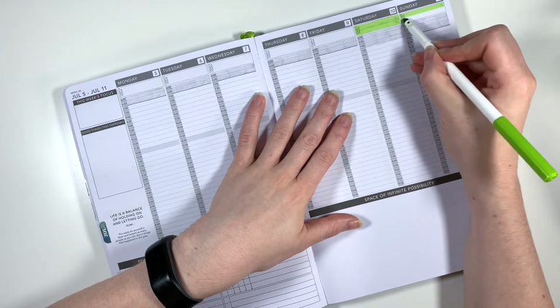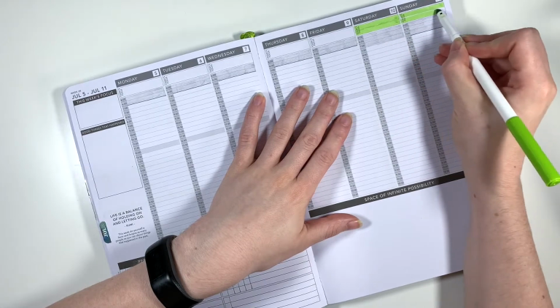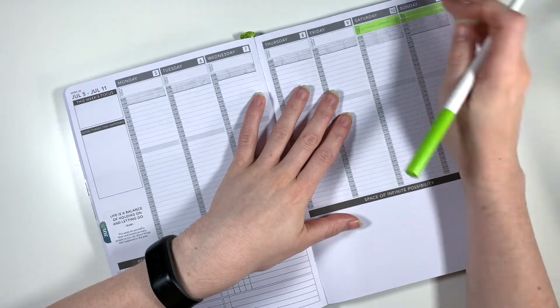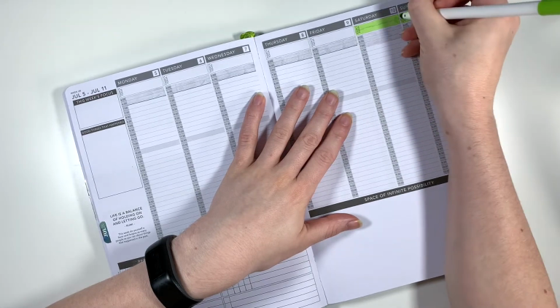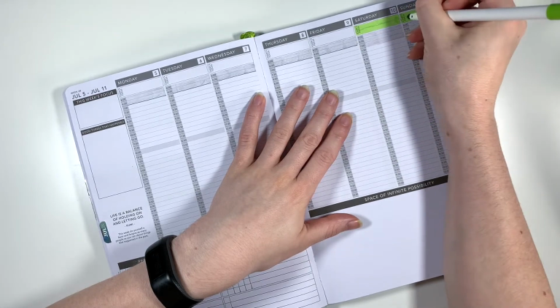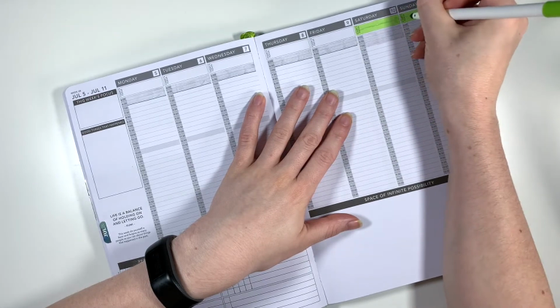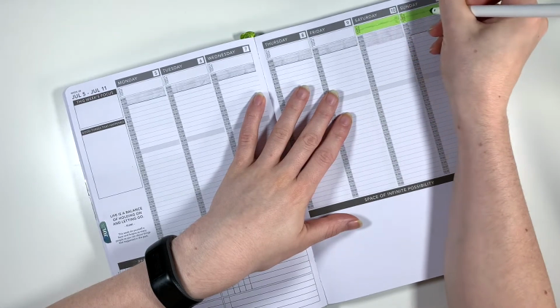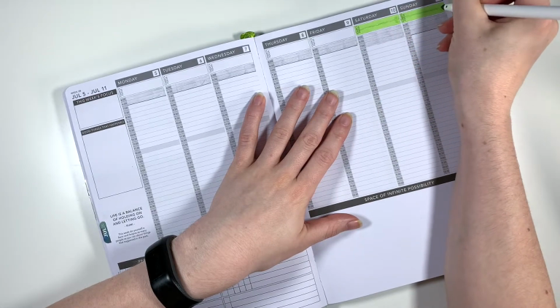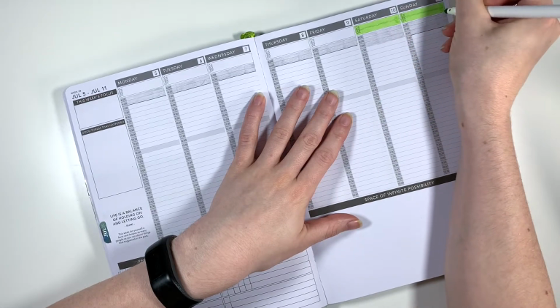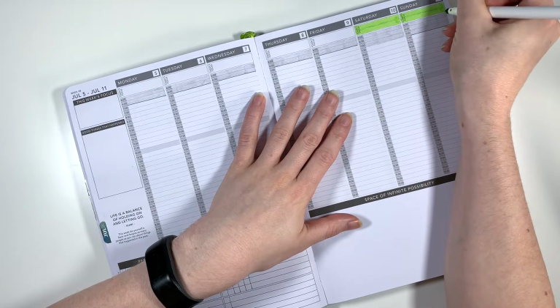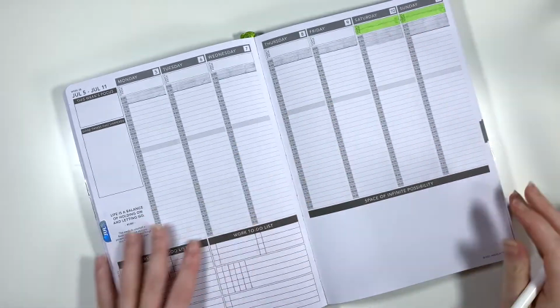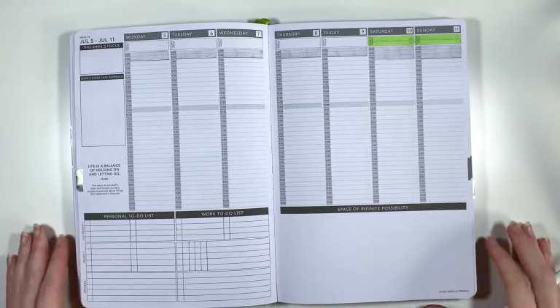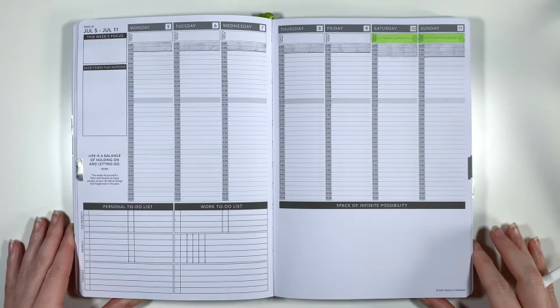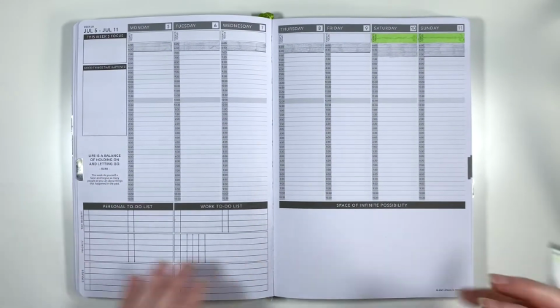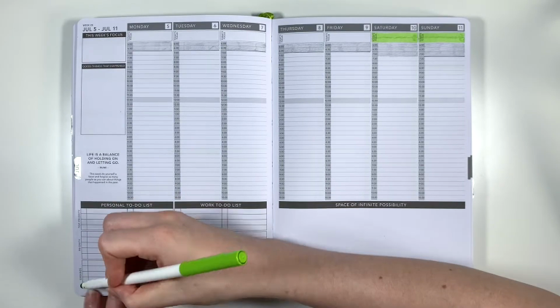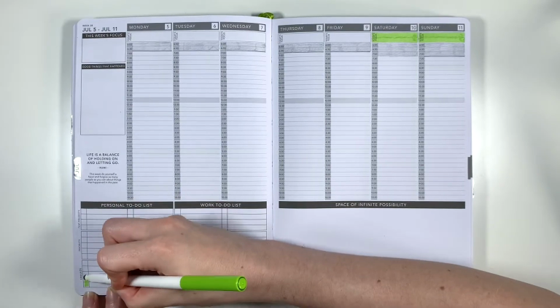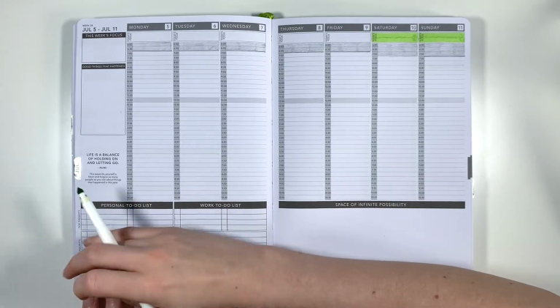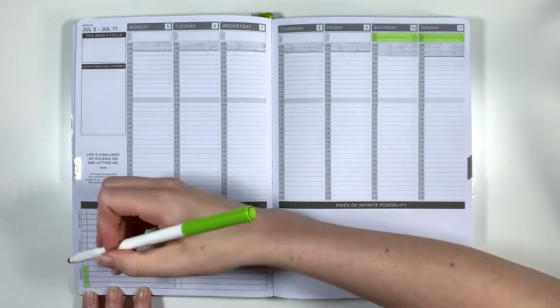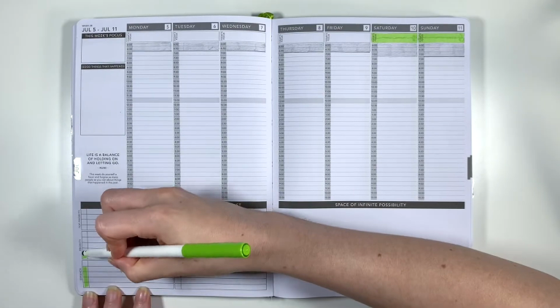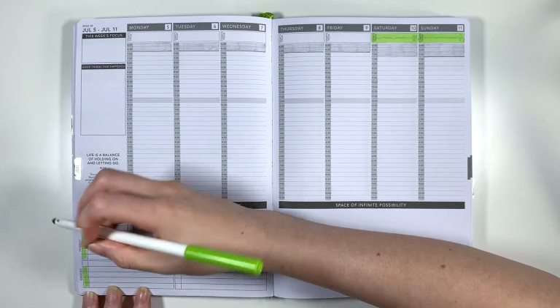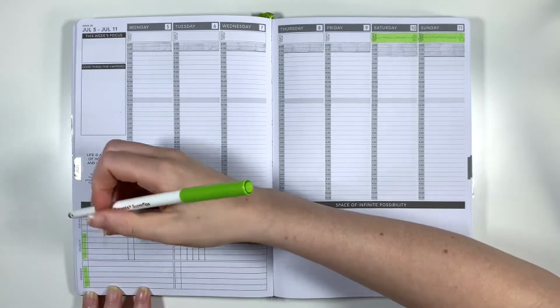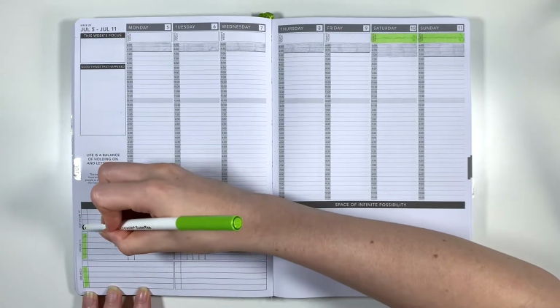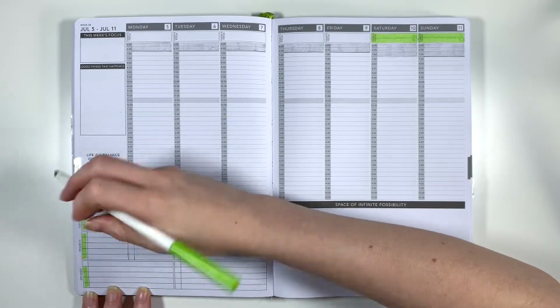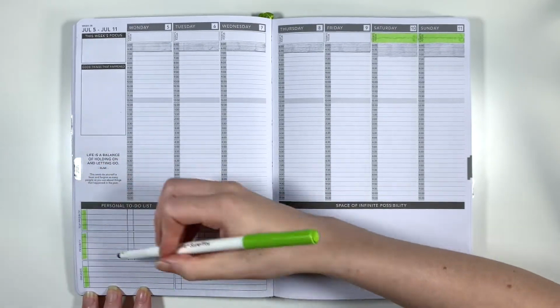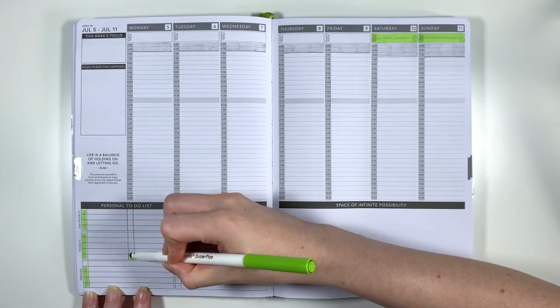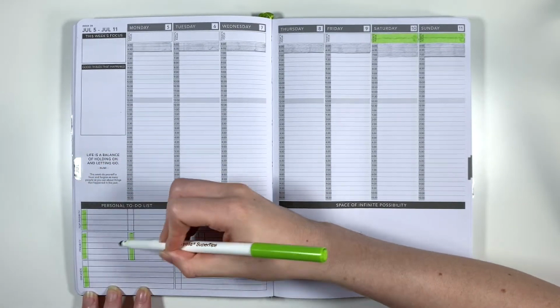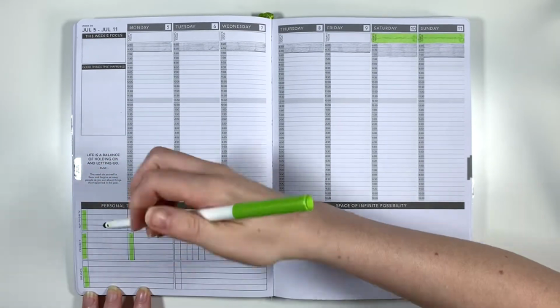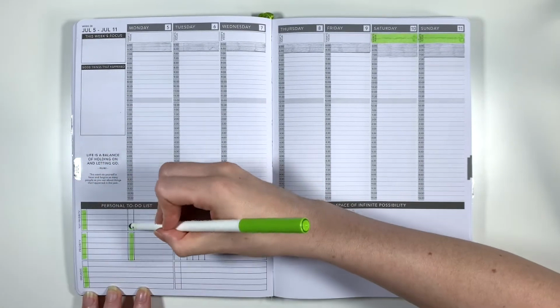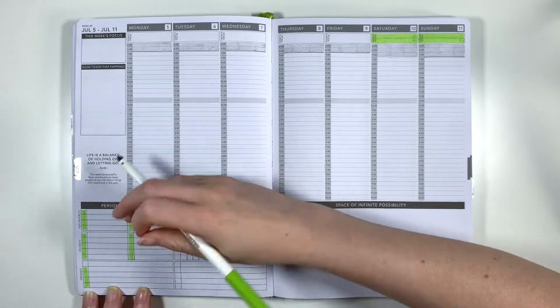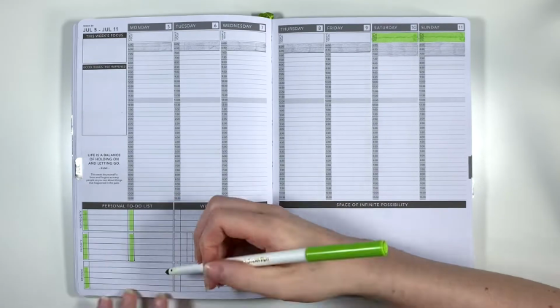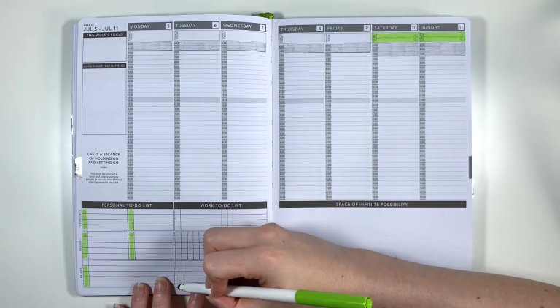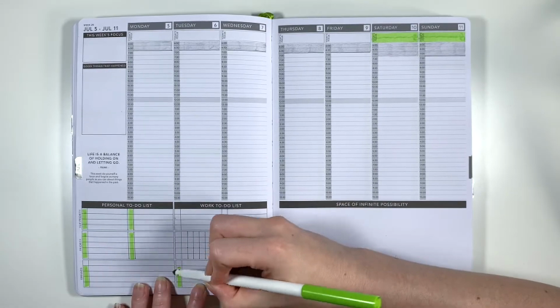Next I'm going in with my green Crayola Super Tip, which is my theme colour for July, to colour in the daily focus boxes of days where I'm not going to be at work and also highlight over that checklist space to get a pop of my theme colour in the bottom left-hand corner.